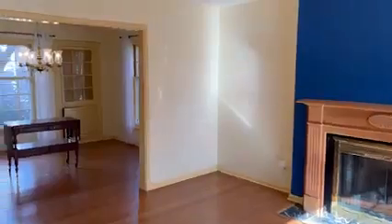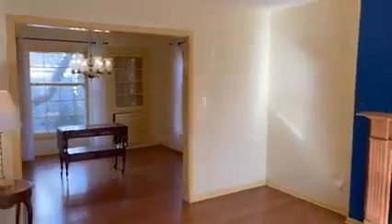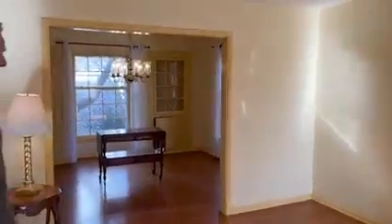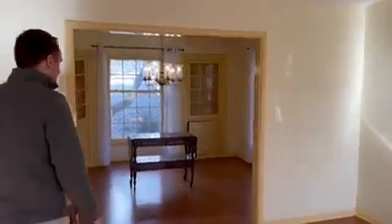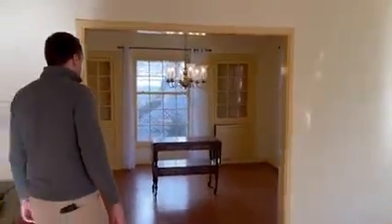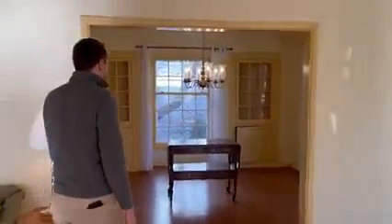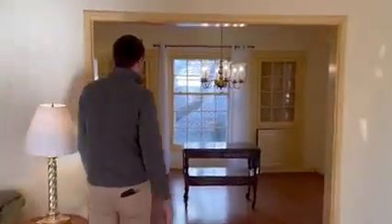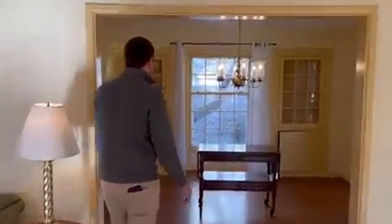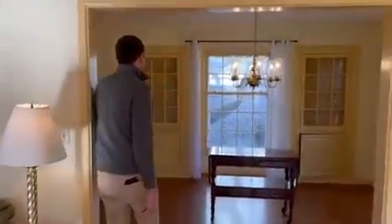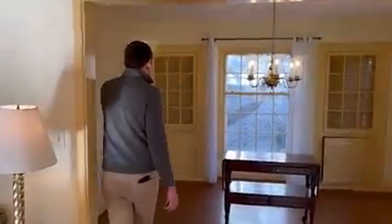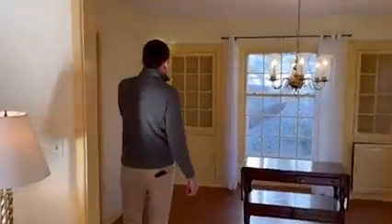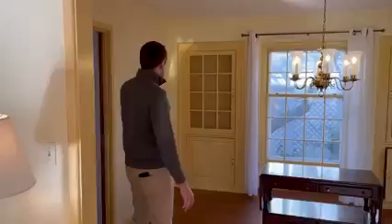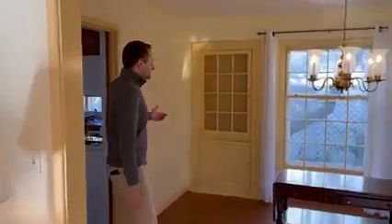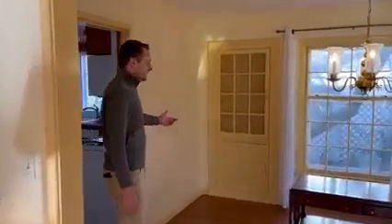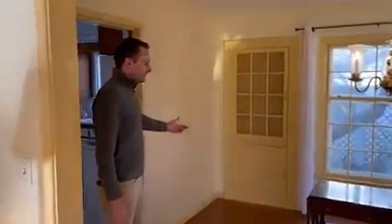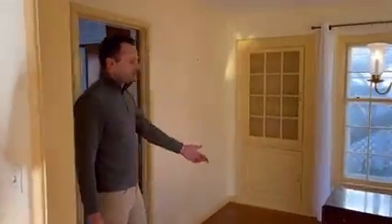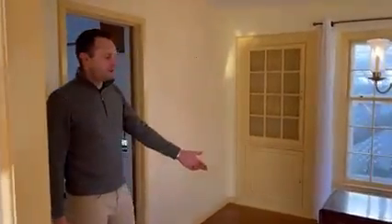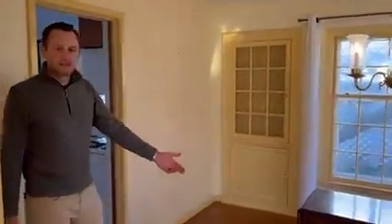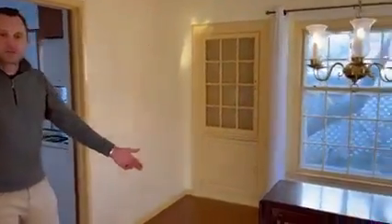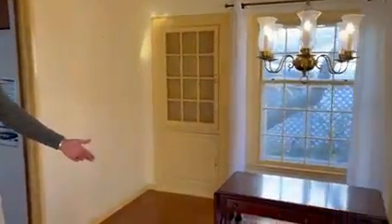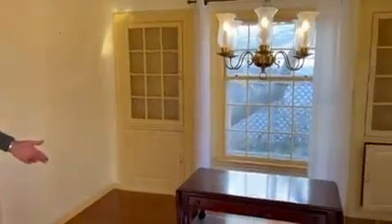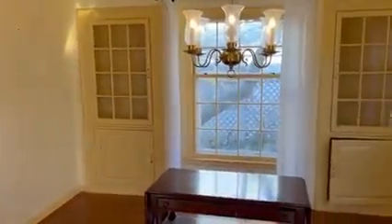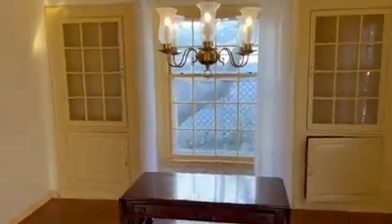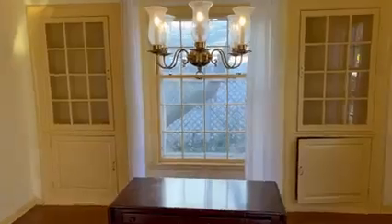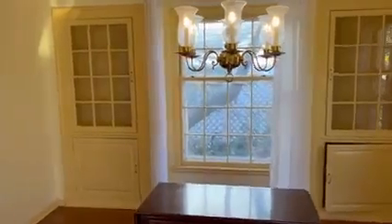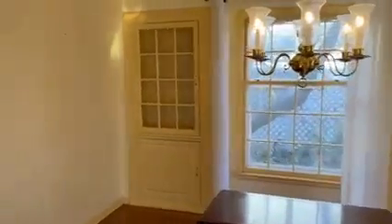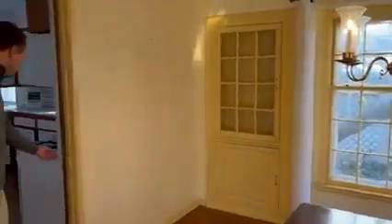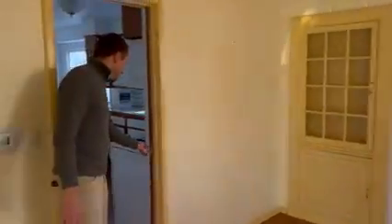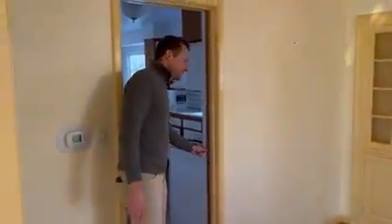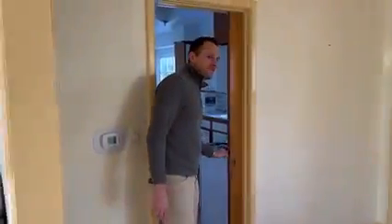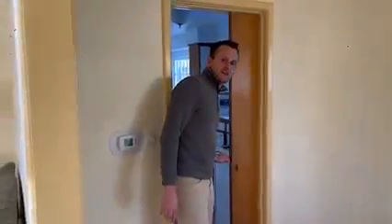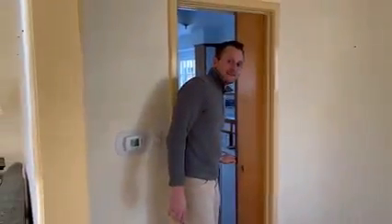This room flows directly into the formal dining room. We have built-in china cabinets, space for your dining room table where you can host Thanksgiving dinners, and a pocket door.